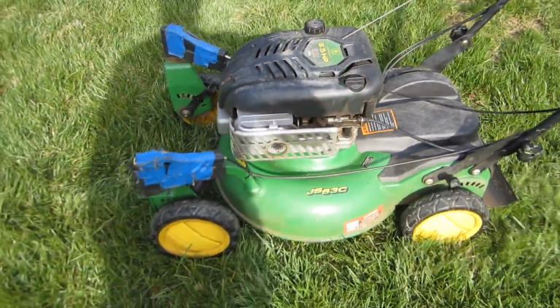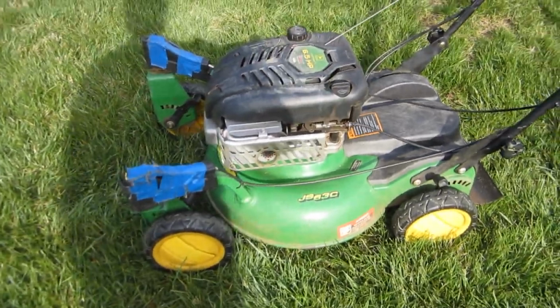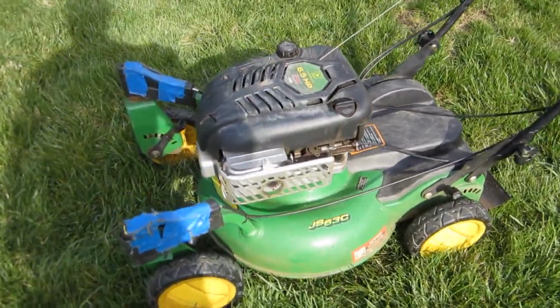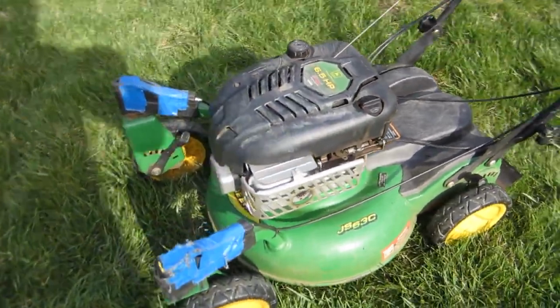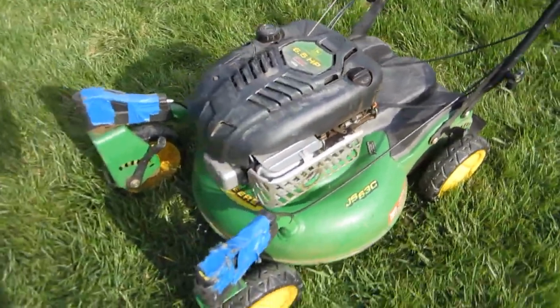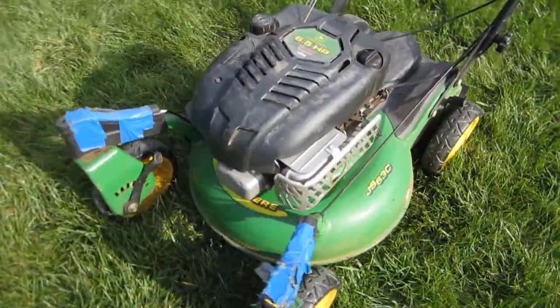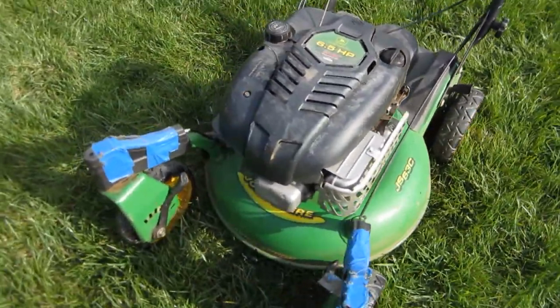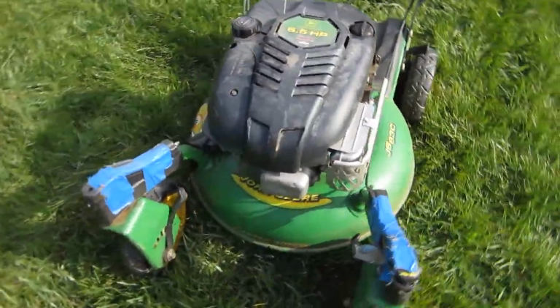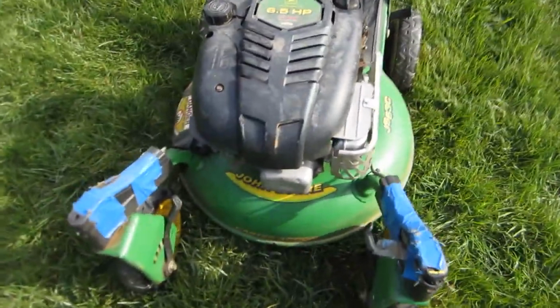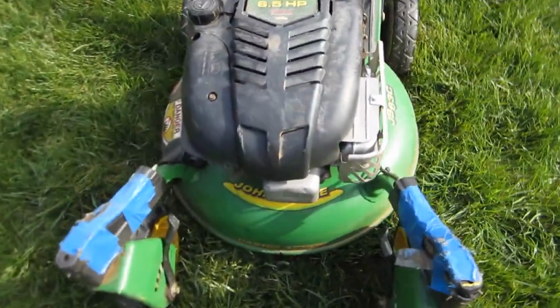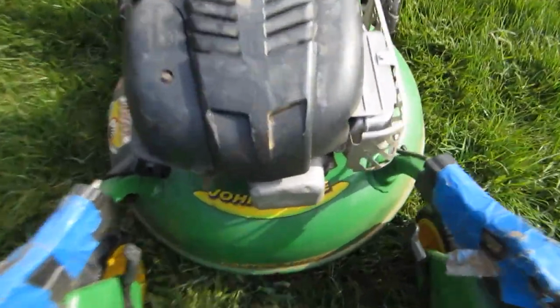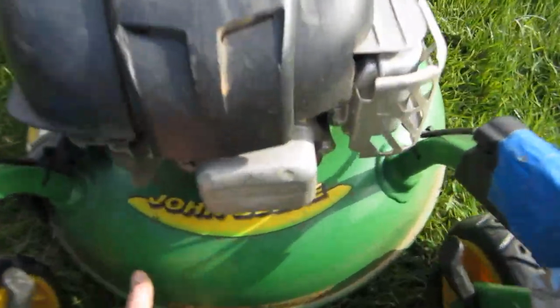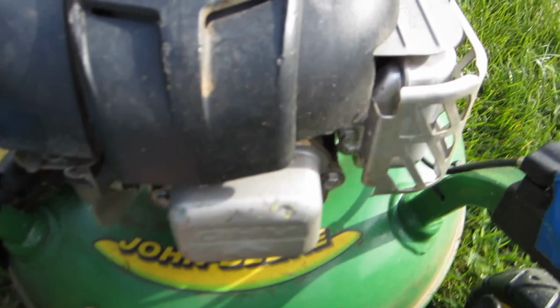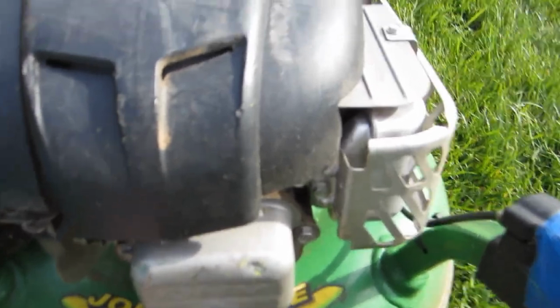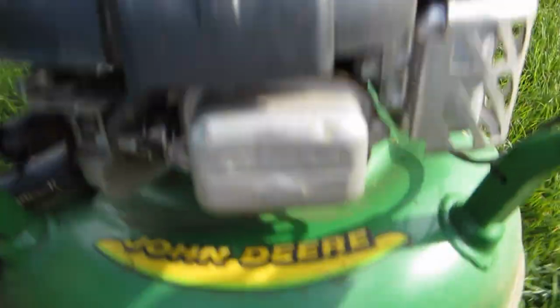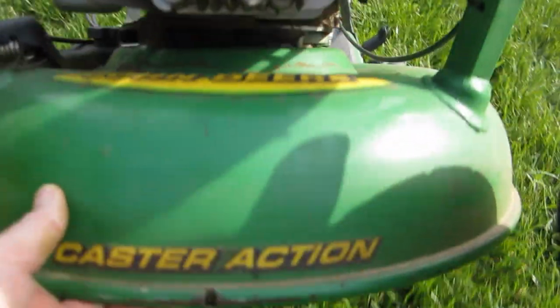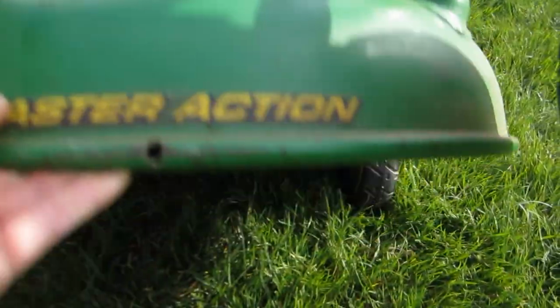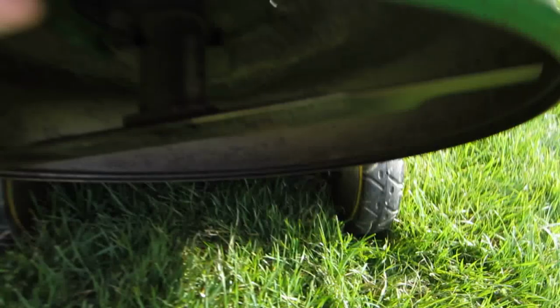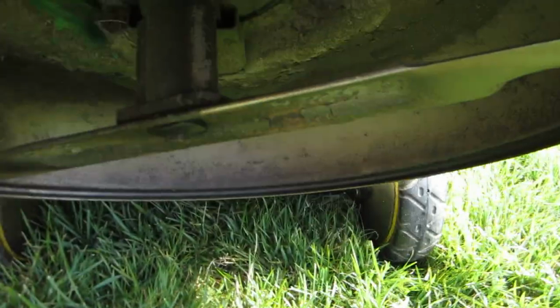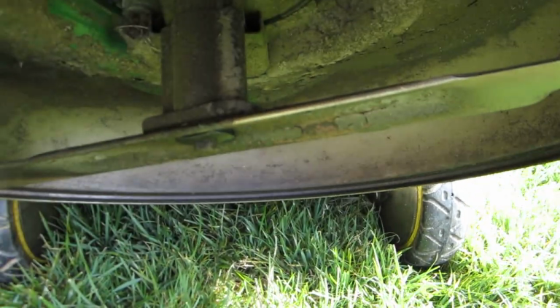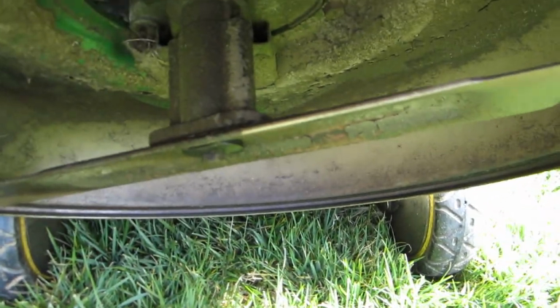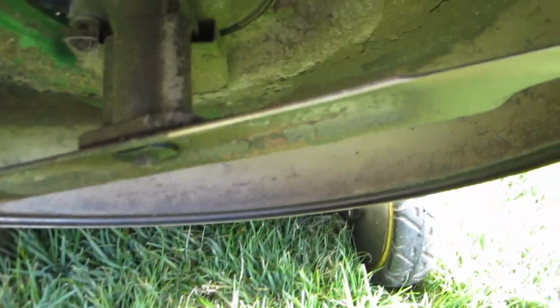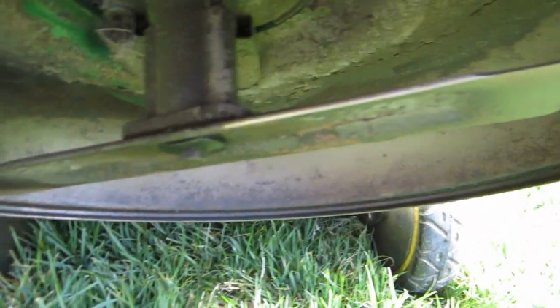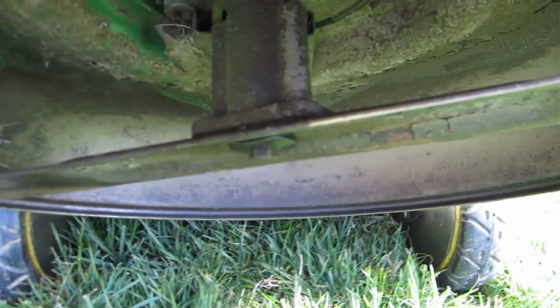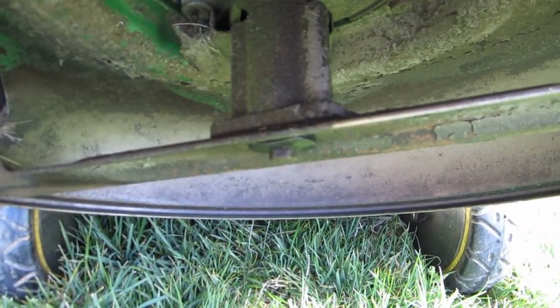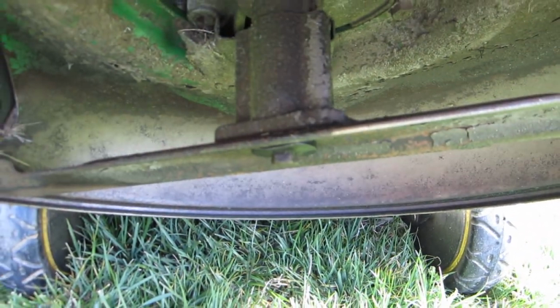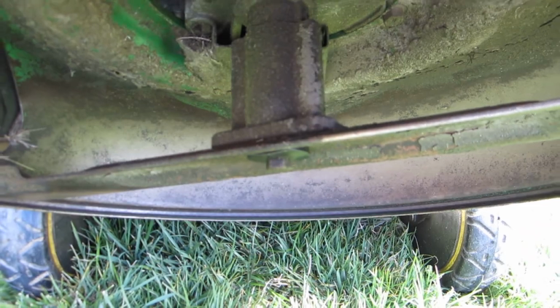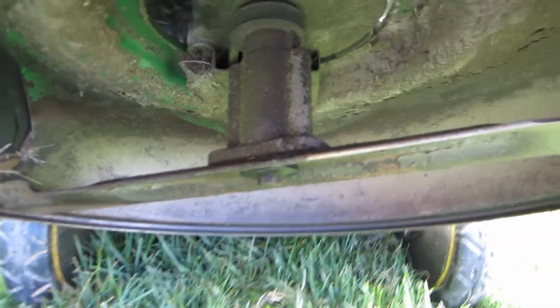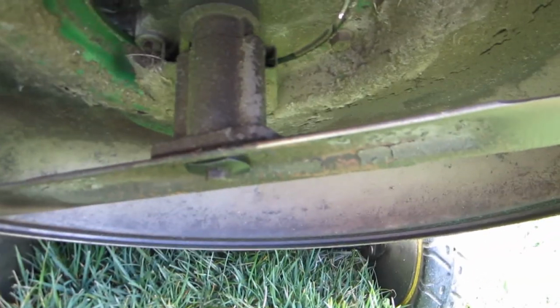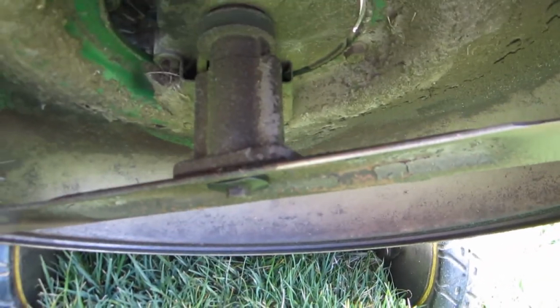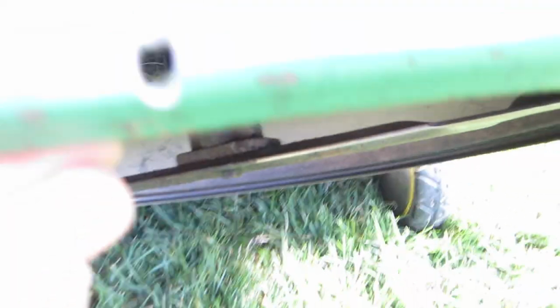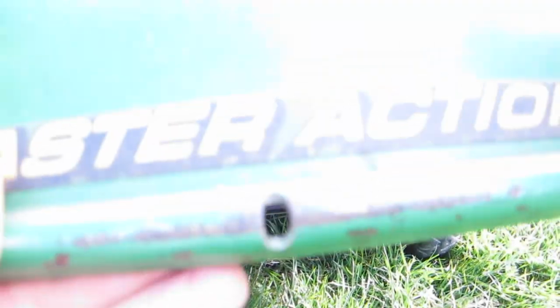They only started this and showed me what it was doing. He said it does need a new blade, but I don't really see anything wrong with the blade on it — it just needs sharpening and balancing. Everything looks really good under it.